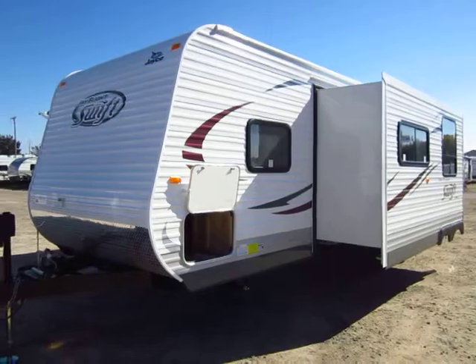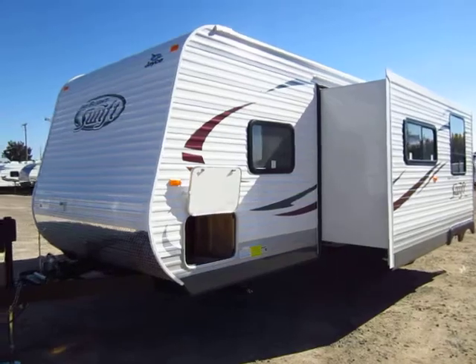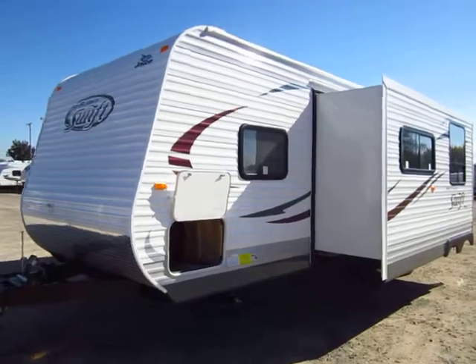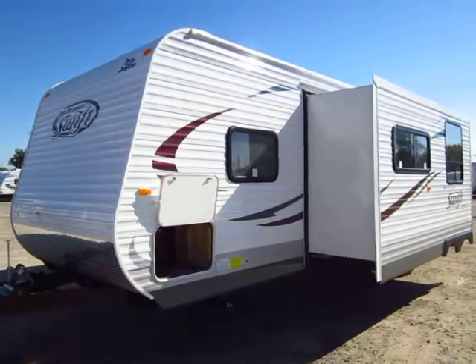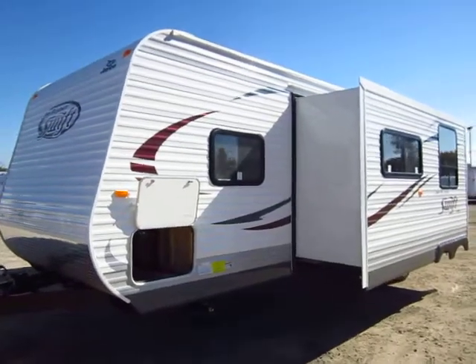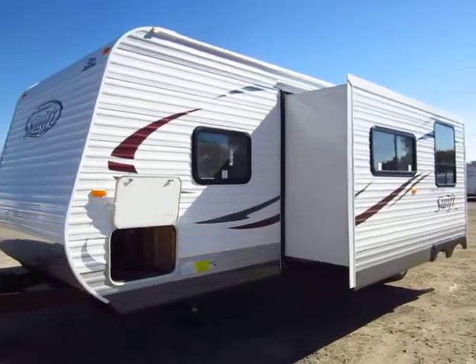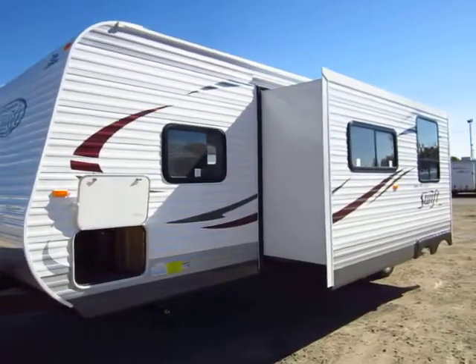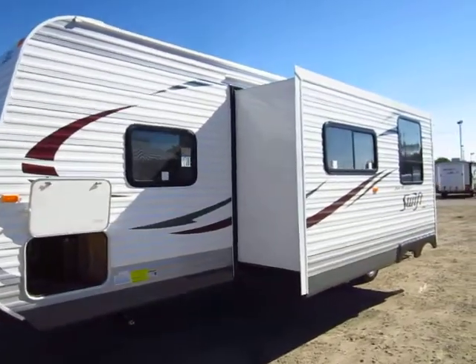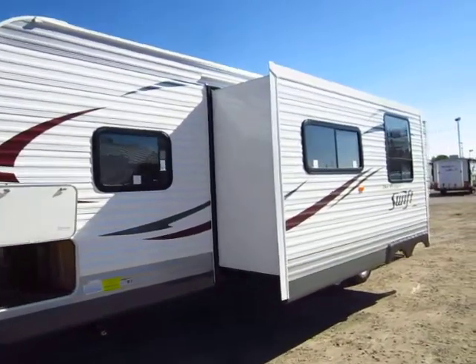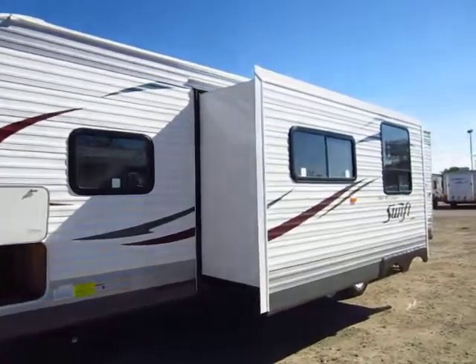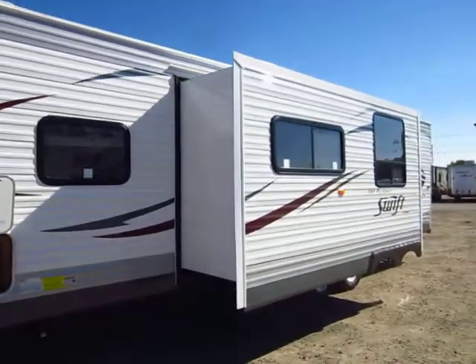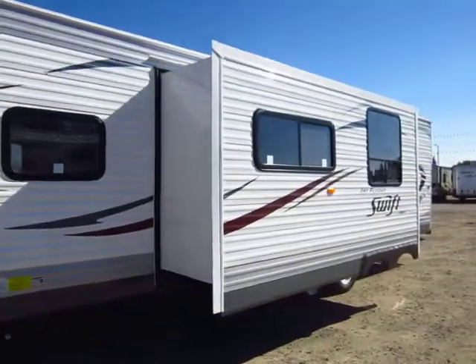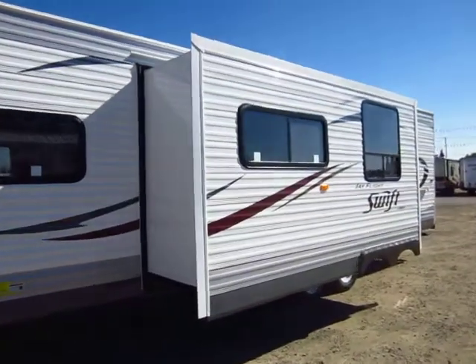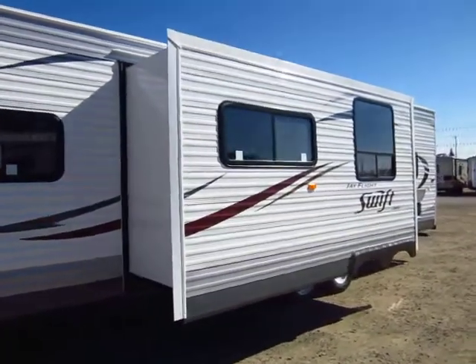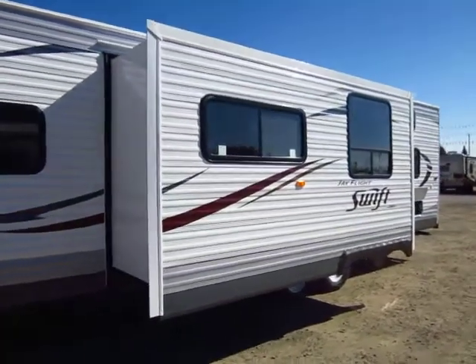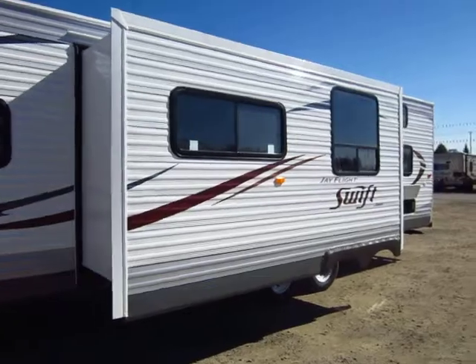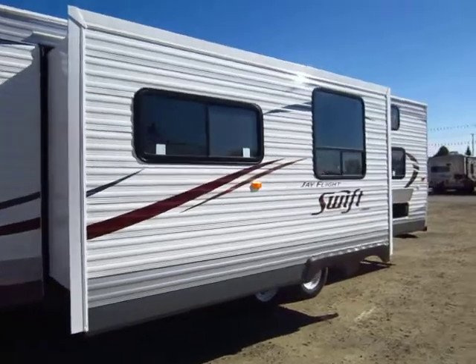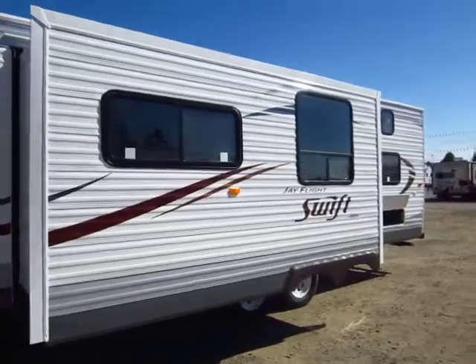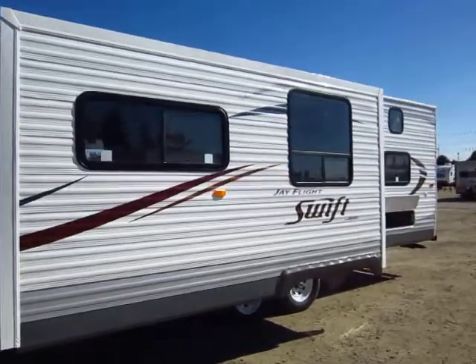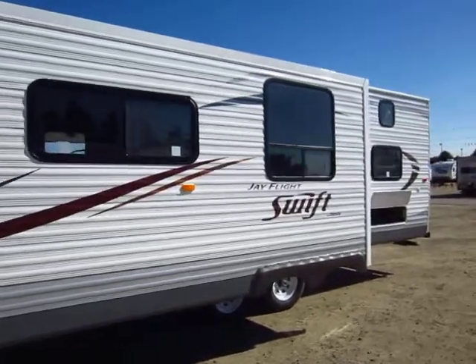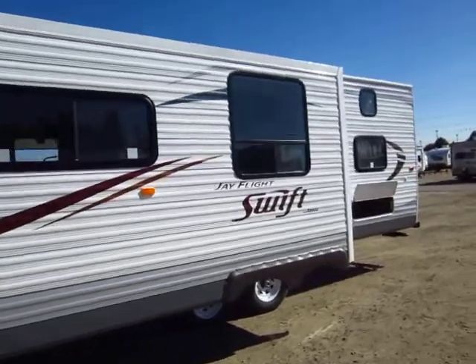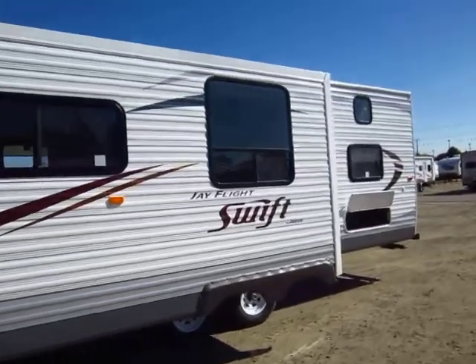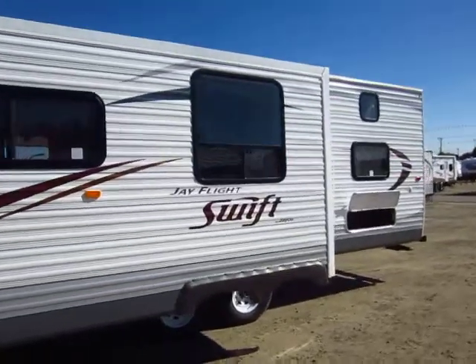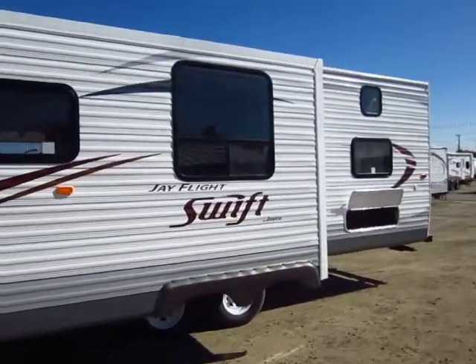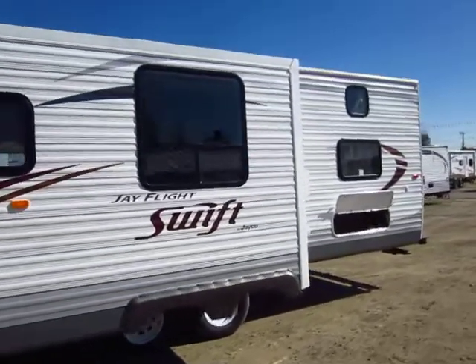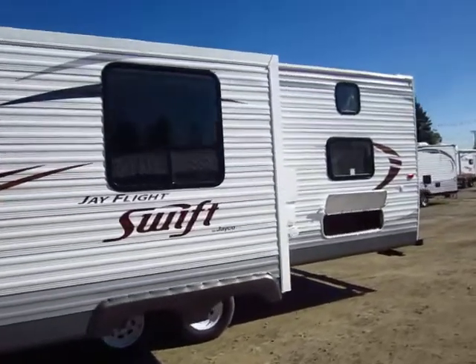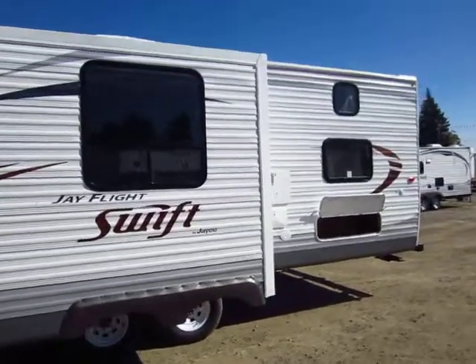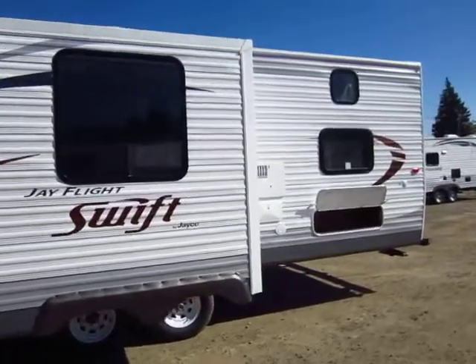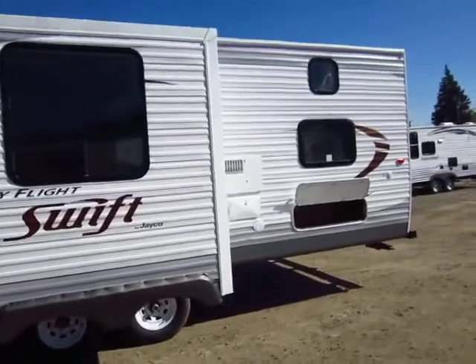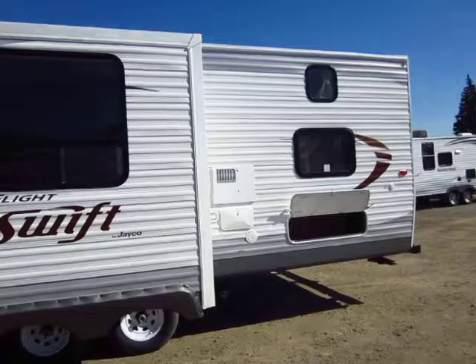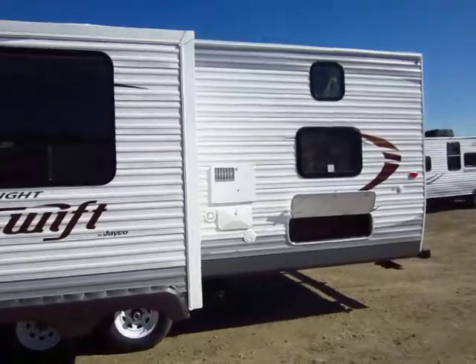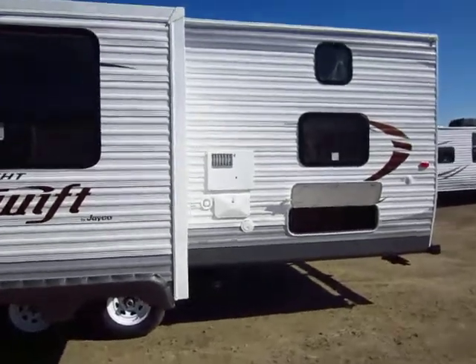Brand new 2014 Jayco J-Flight Swift 294BHS. Roughly 29-foot floor plan, four bunks in the back, bunkhouse with a slide out.